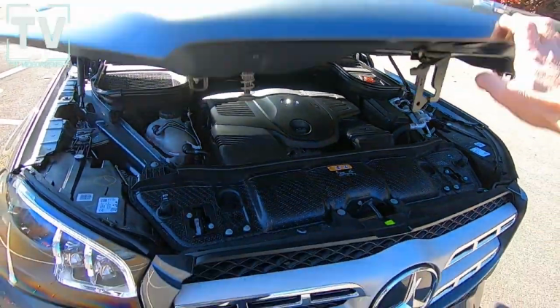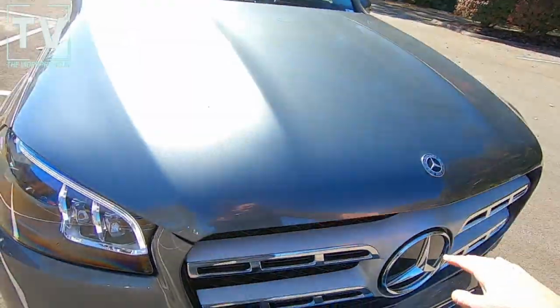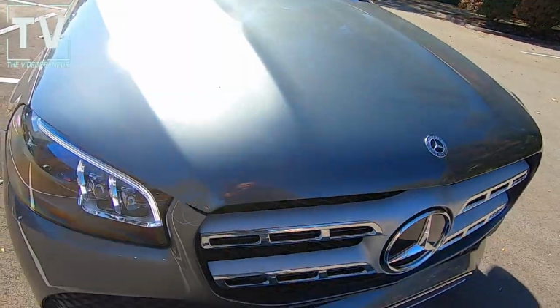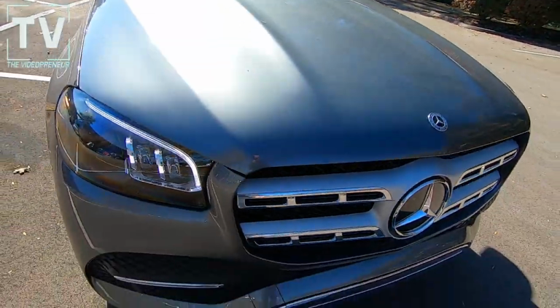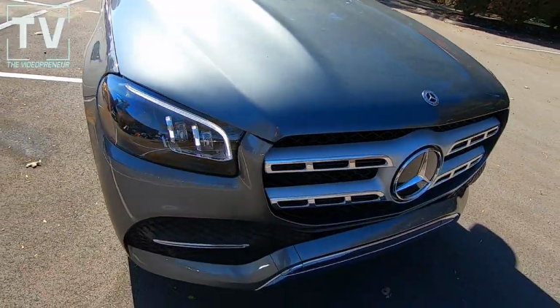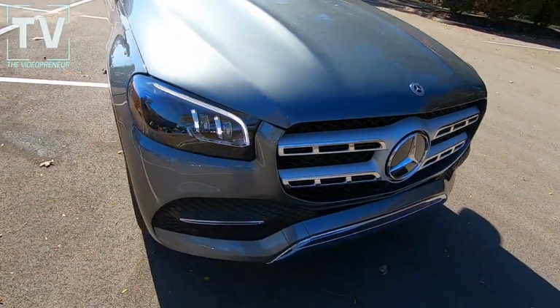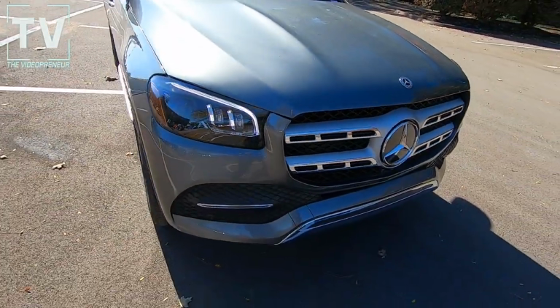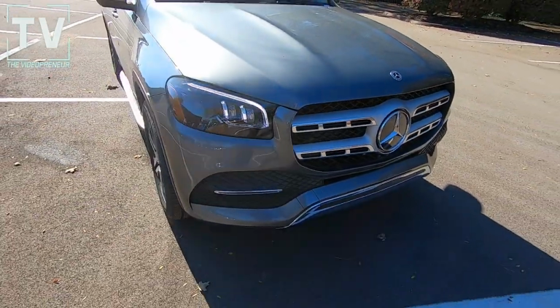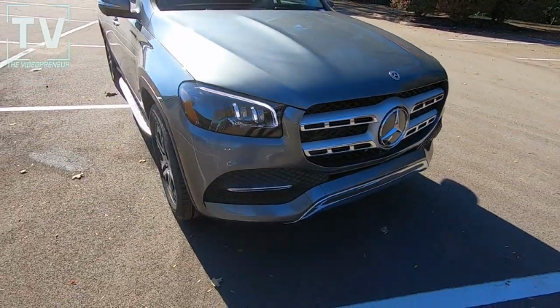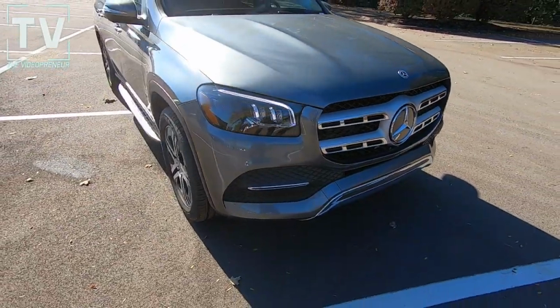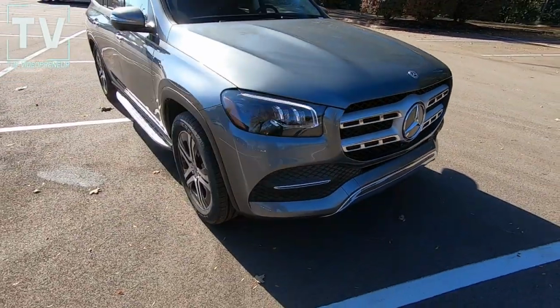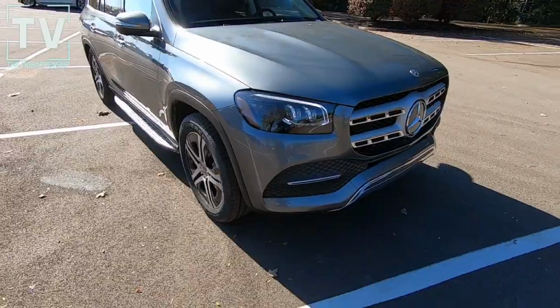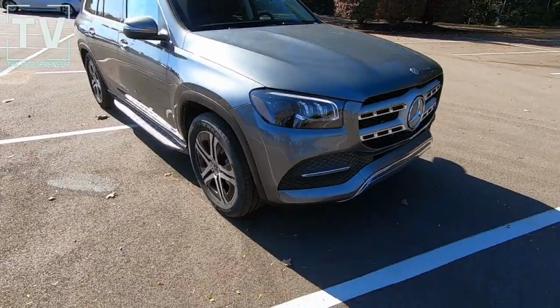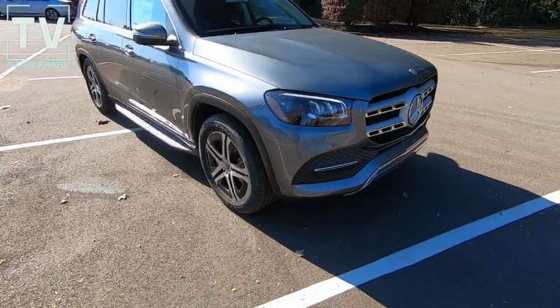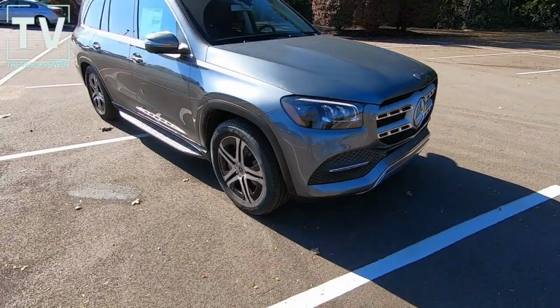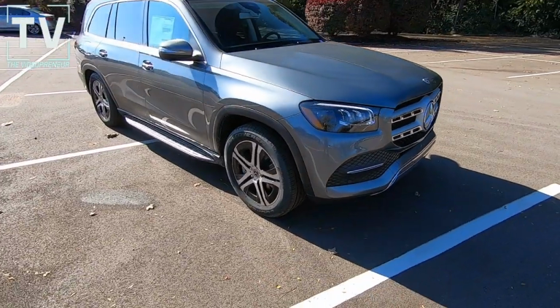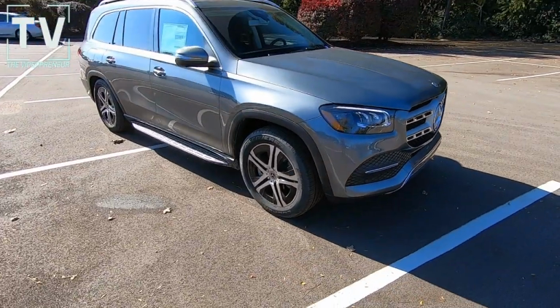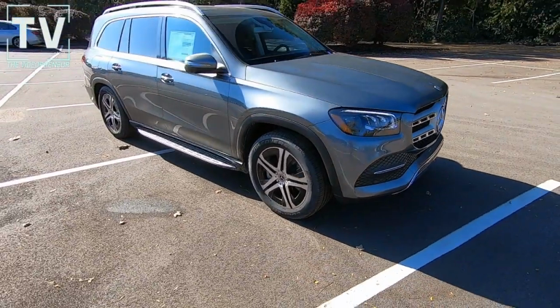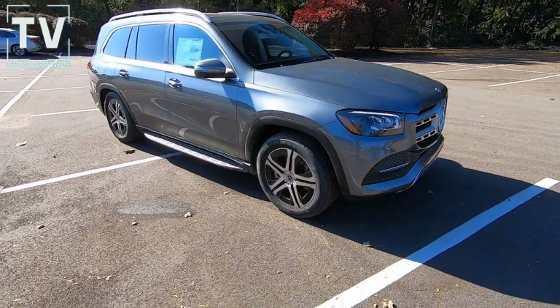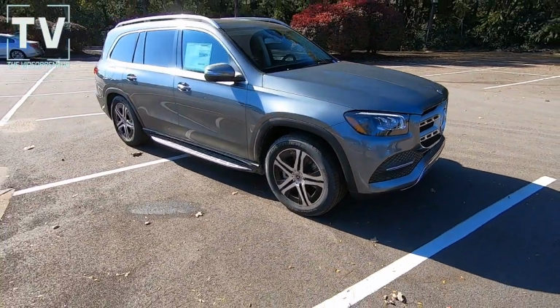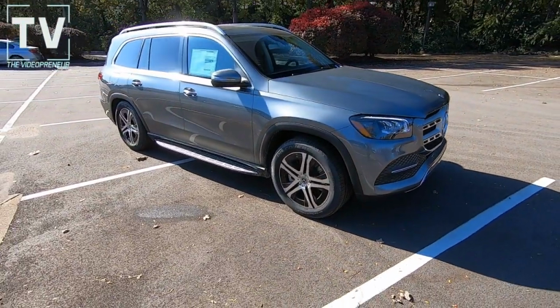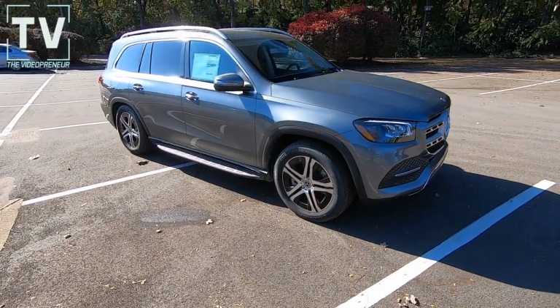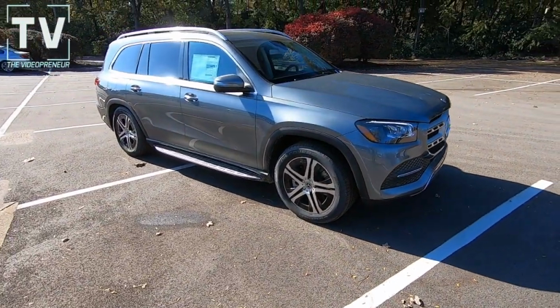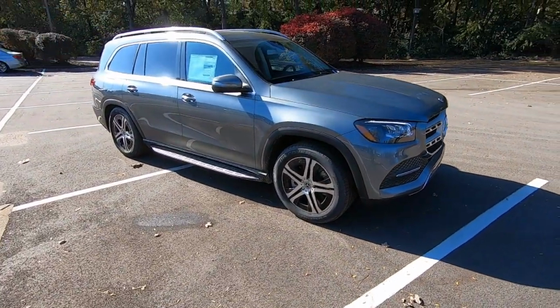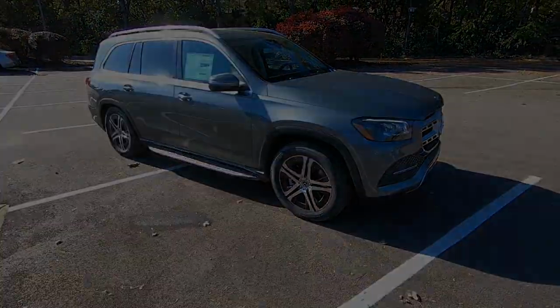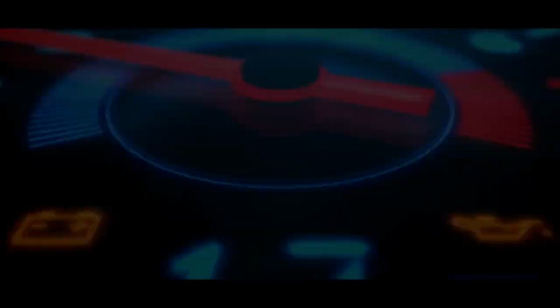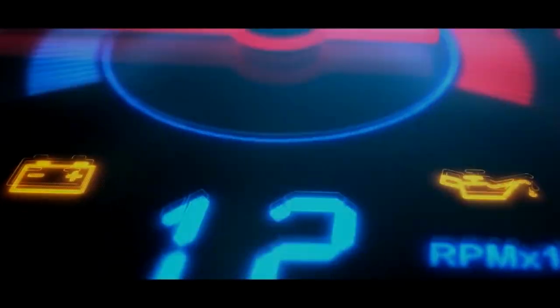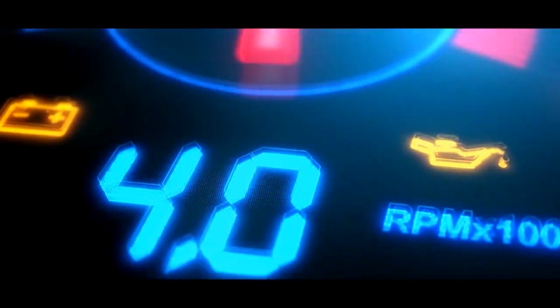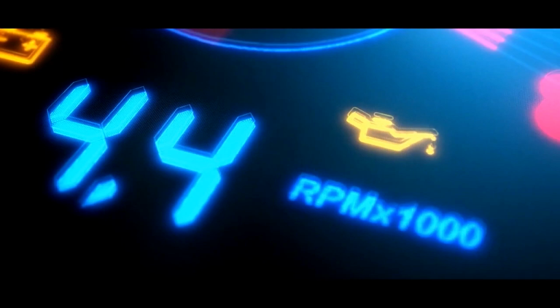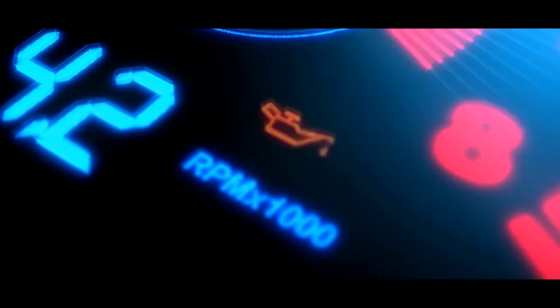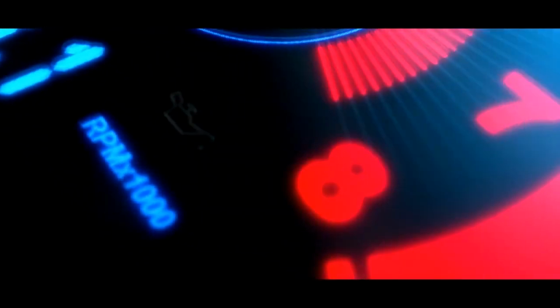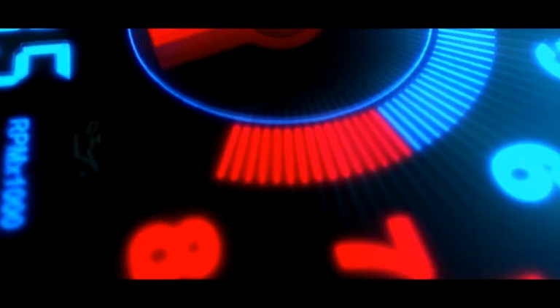We take one last look at the profile of the vehicle — very, very impressive vehicle. Thanks again for watching. We'll see you next time. Bye.